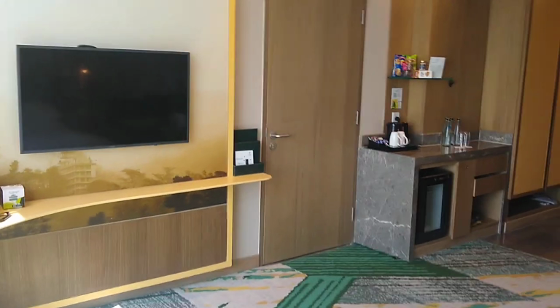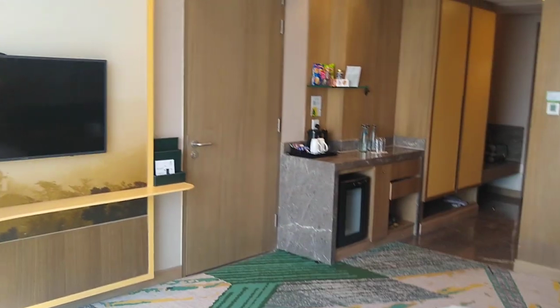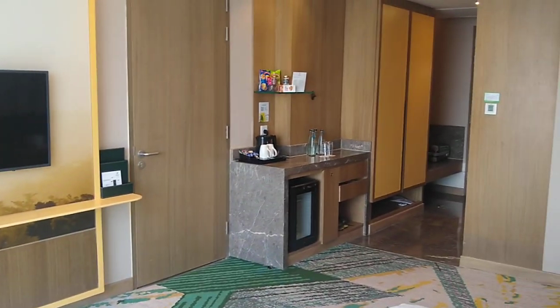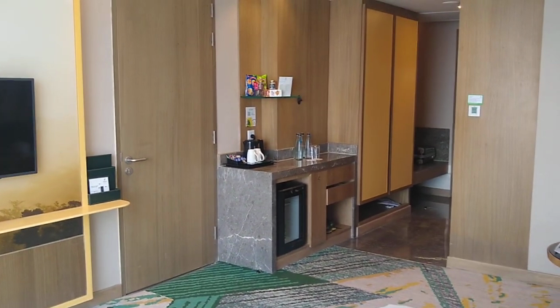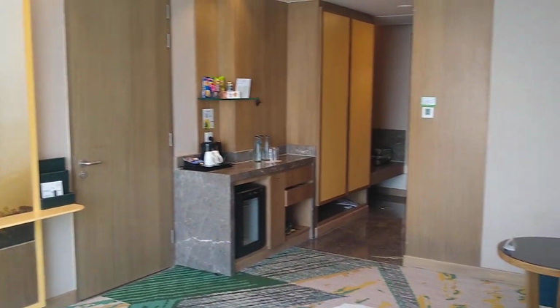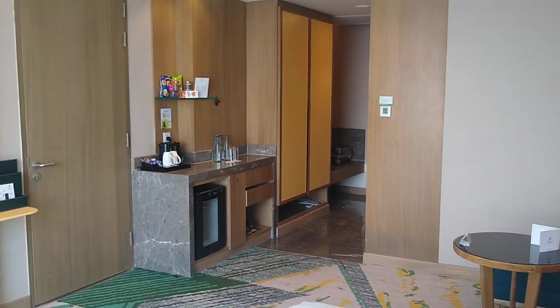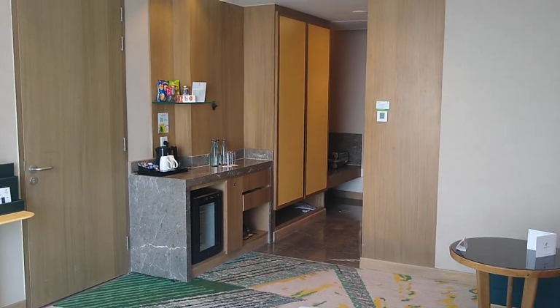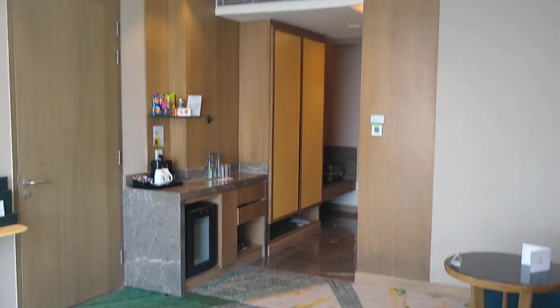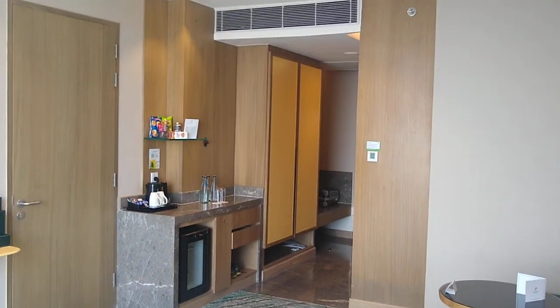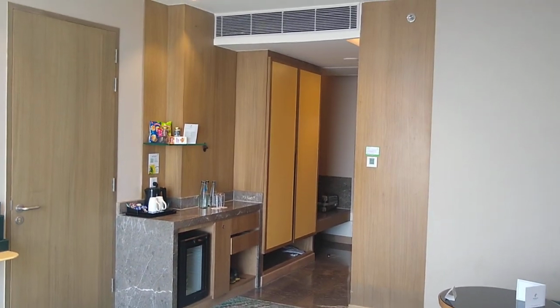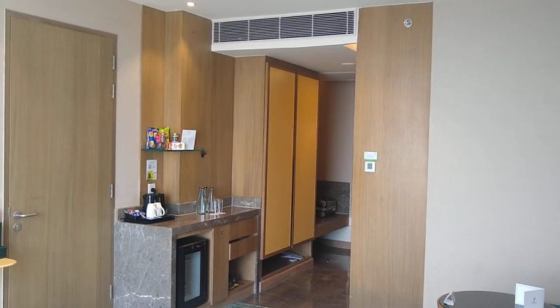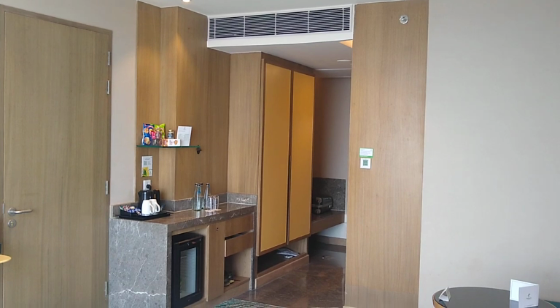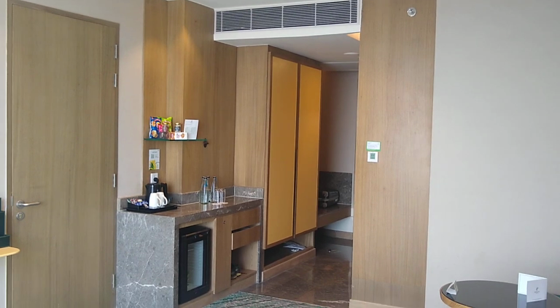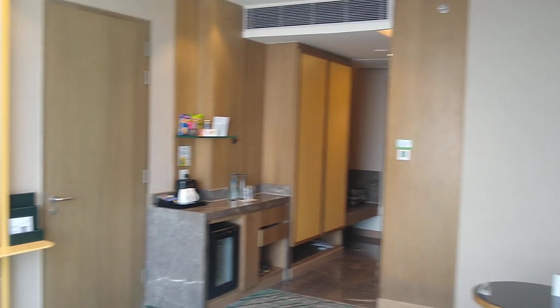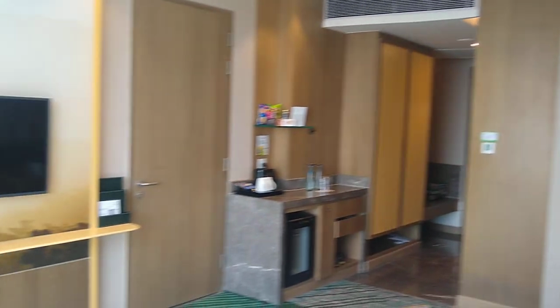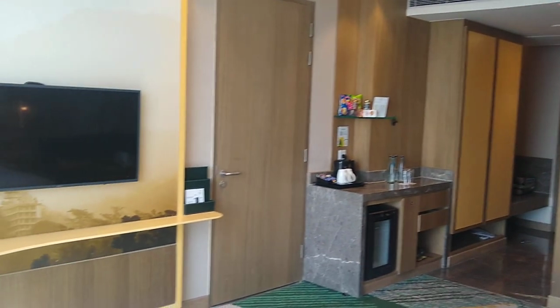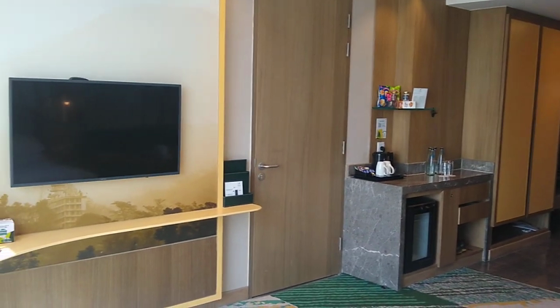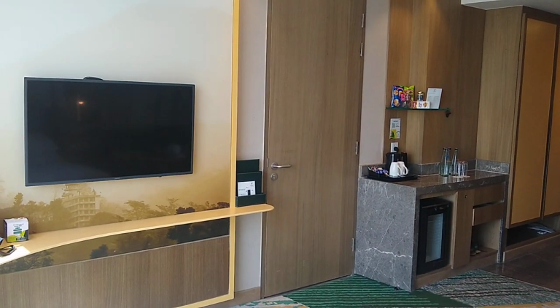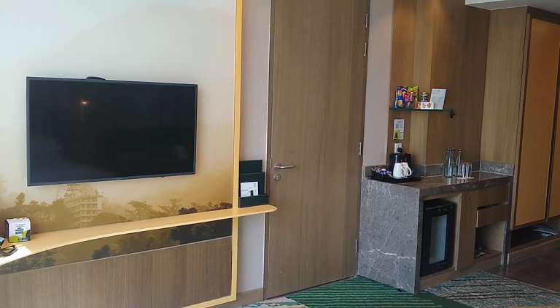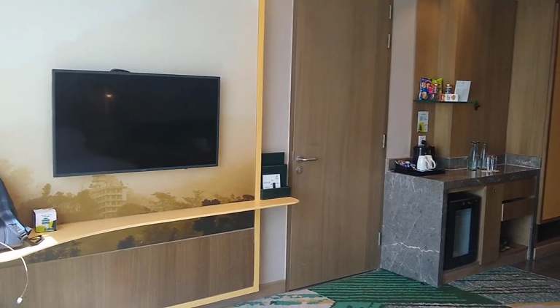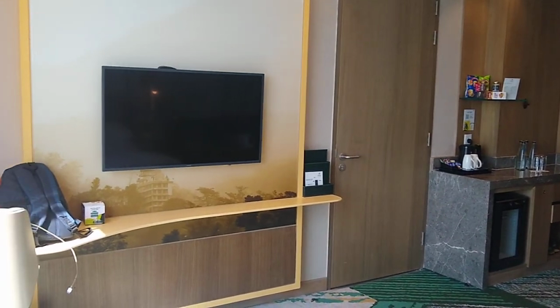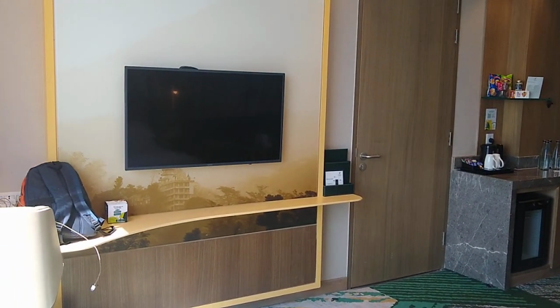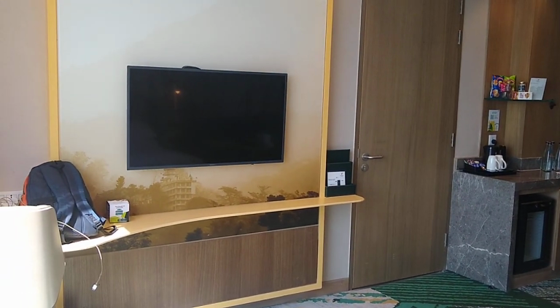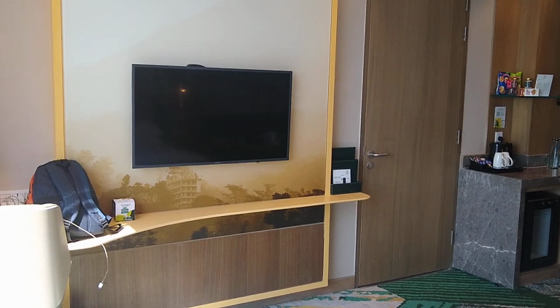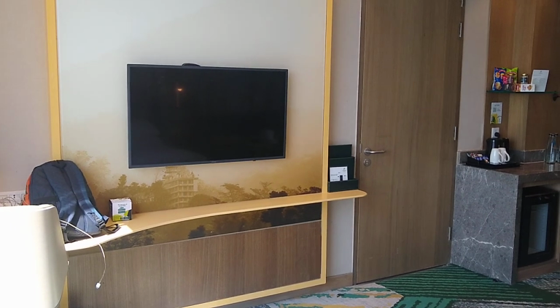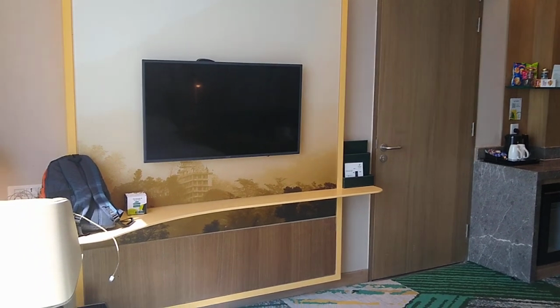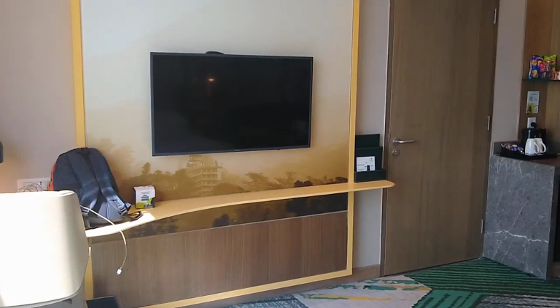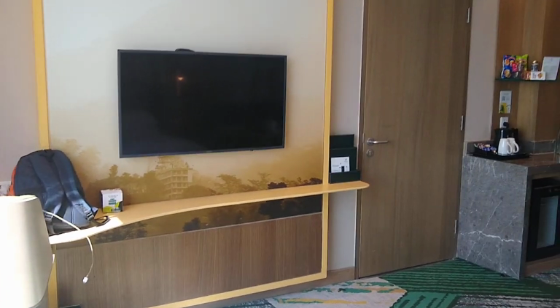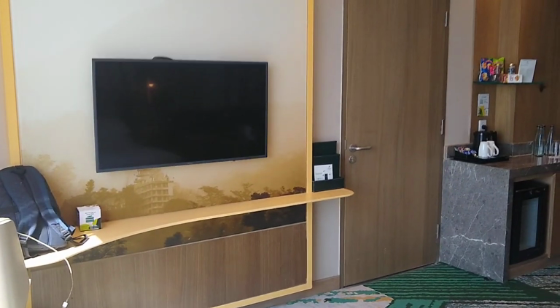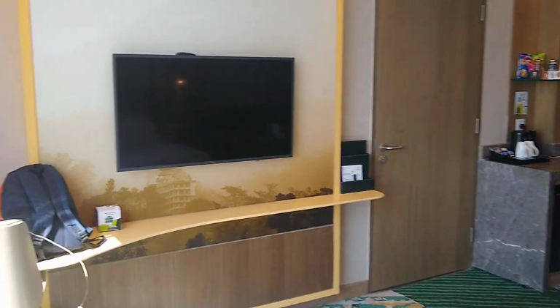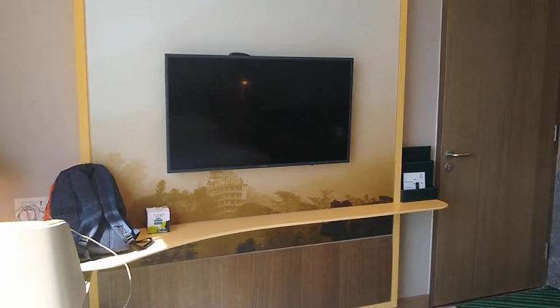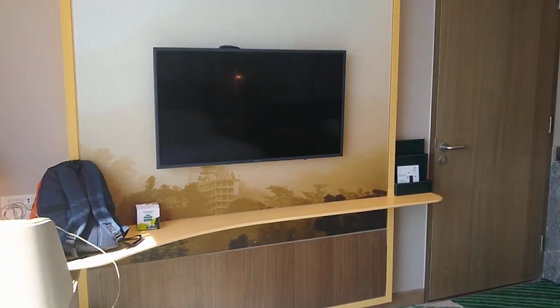This is a nice mini room tour of Holiday Inn Zirakpur. It's a wonderful property, and I do recommend that if you come here, you do stay here.